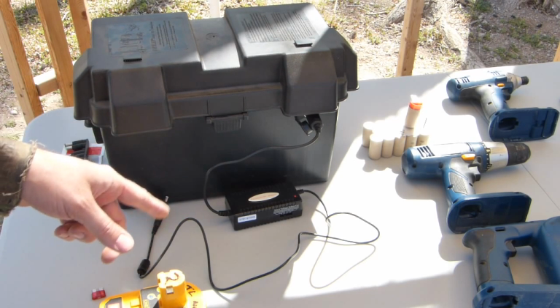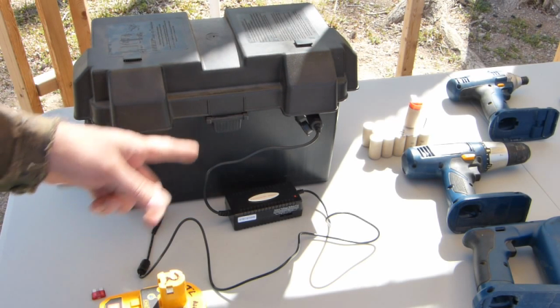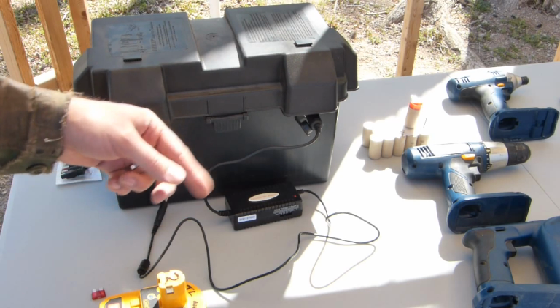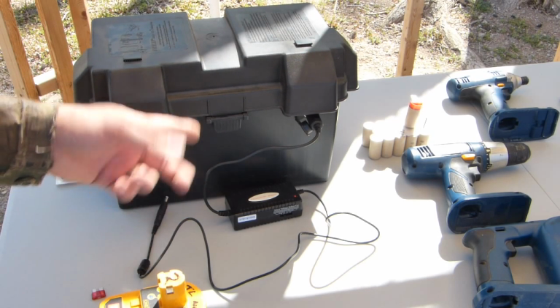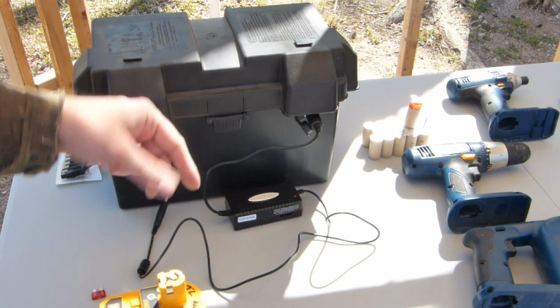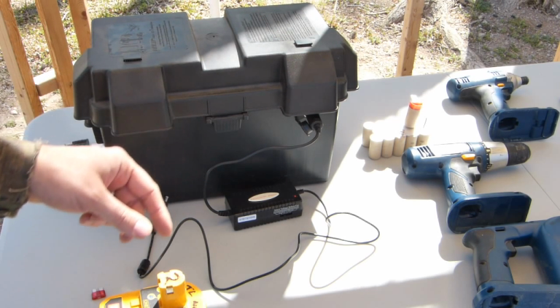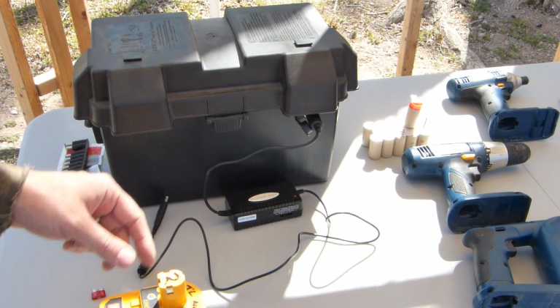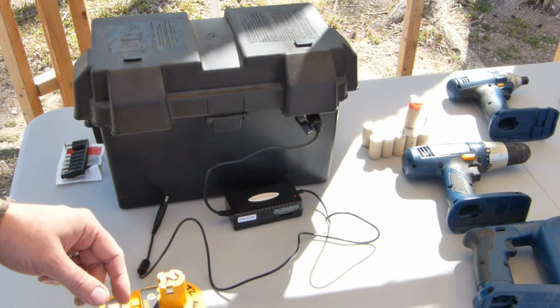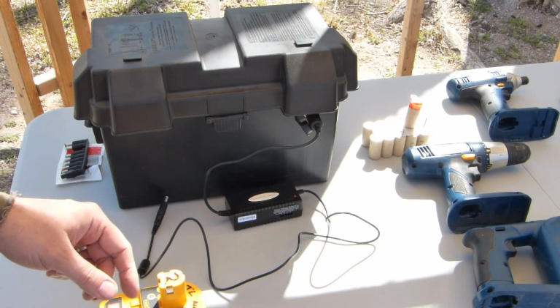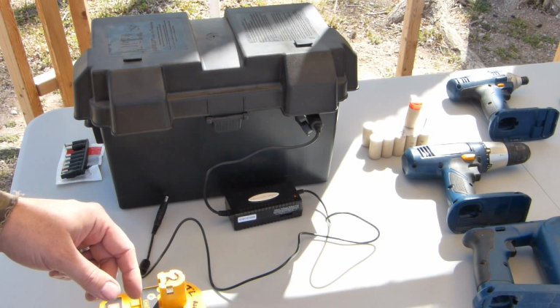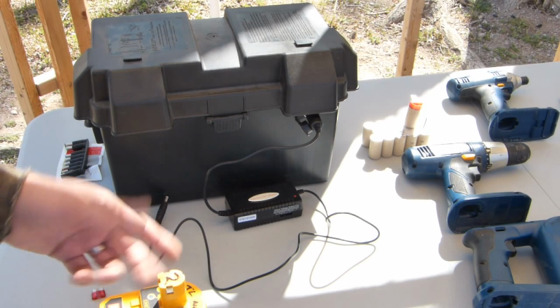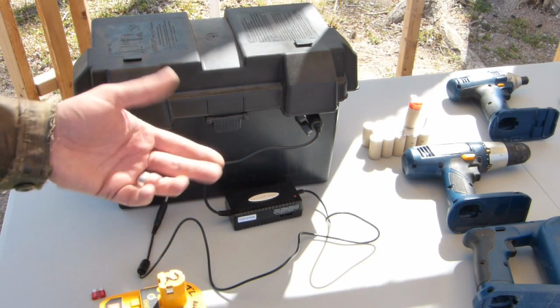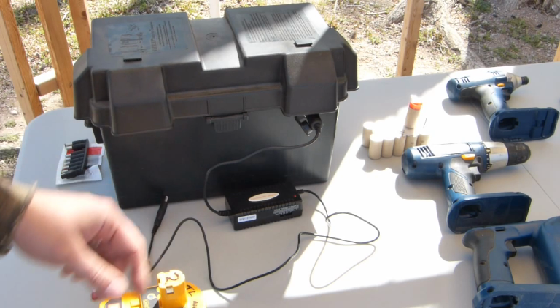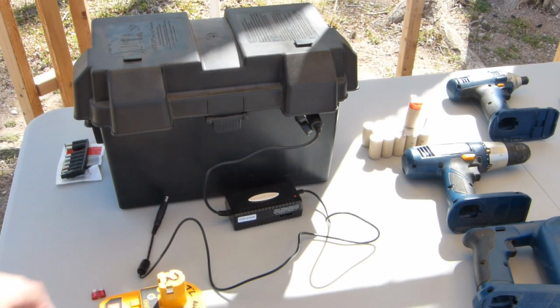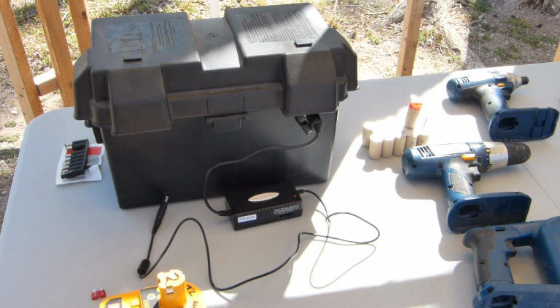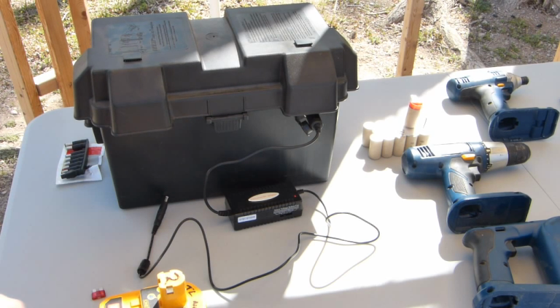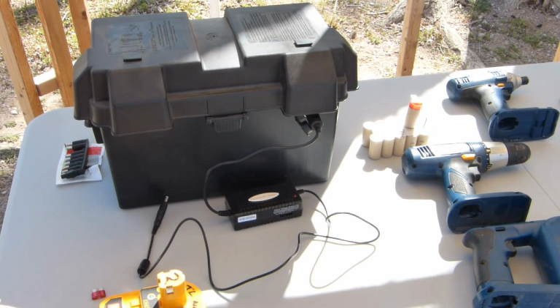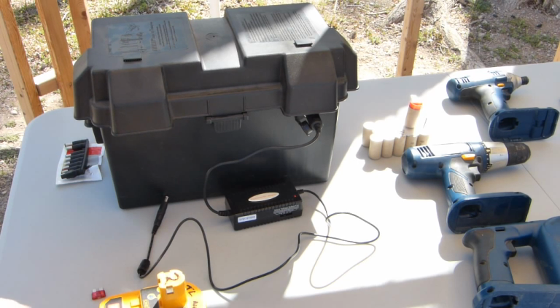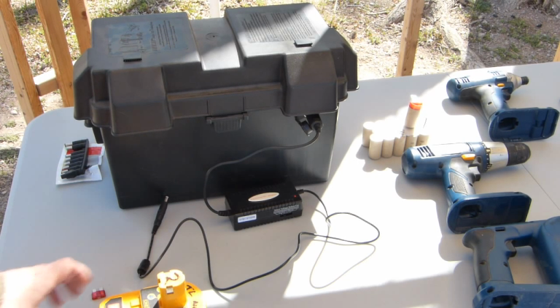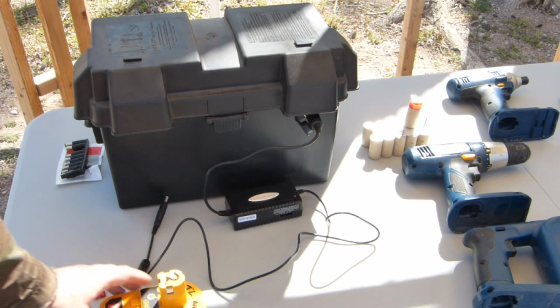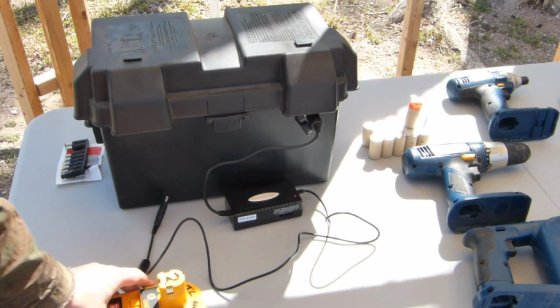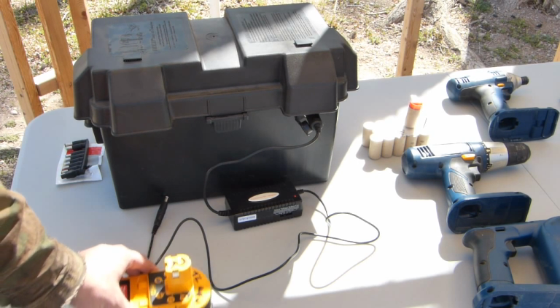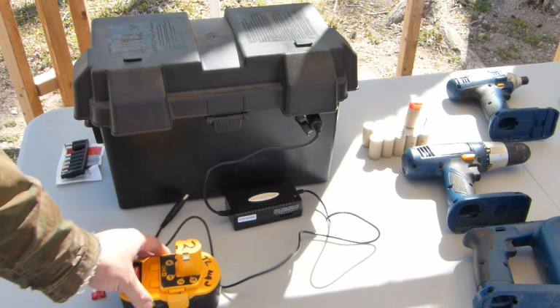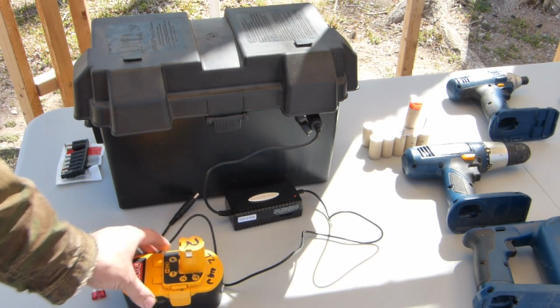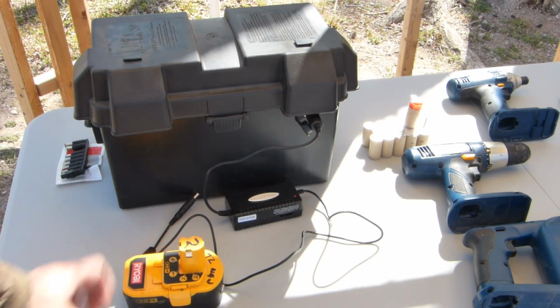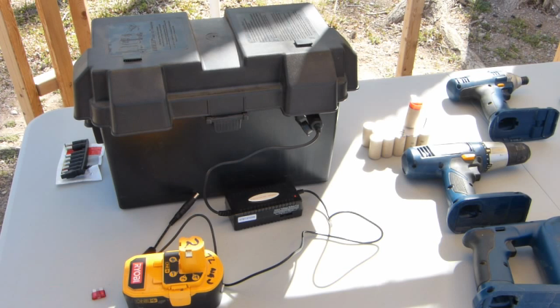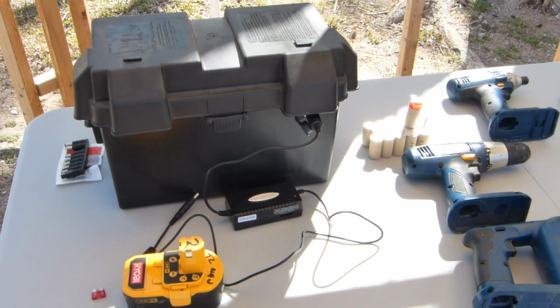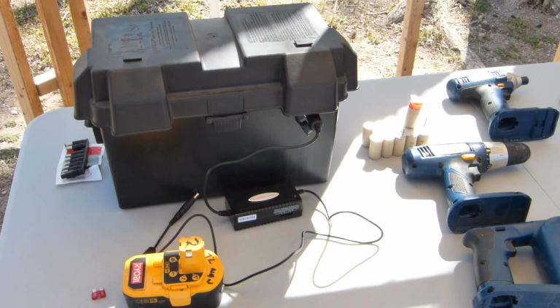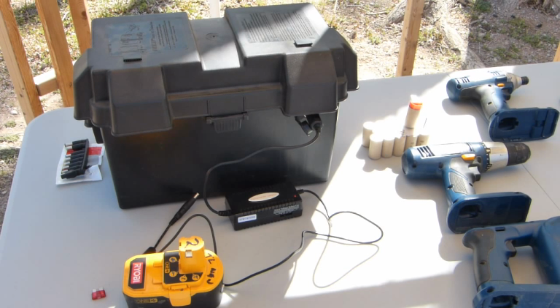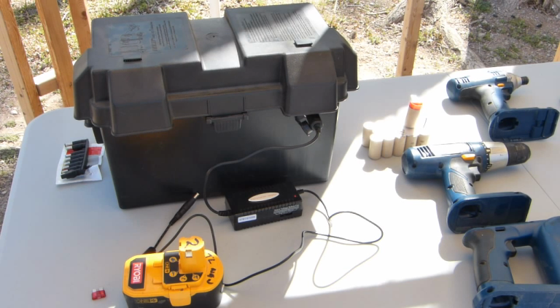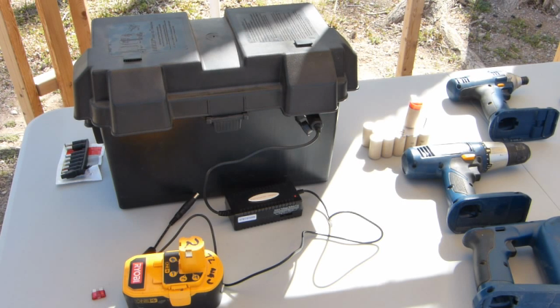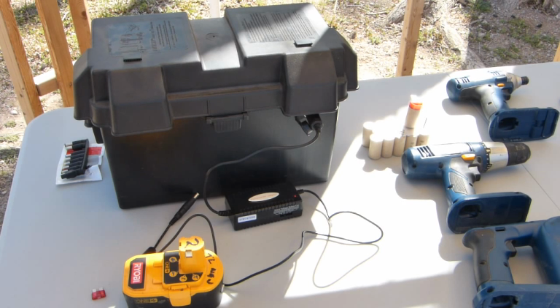Hope everybody found this video entertaining and informative. If I come up with anything else about running the larger saw or any other tricks, I'll make a follow-up video, or if there are any big questions that need to be answered. Thanks for watching.